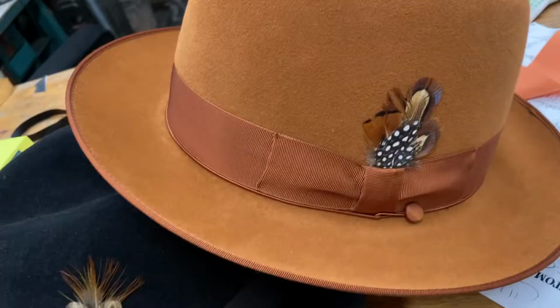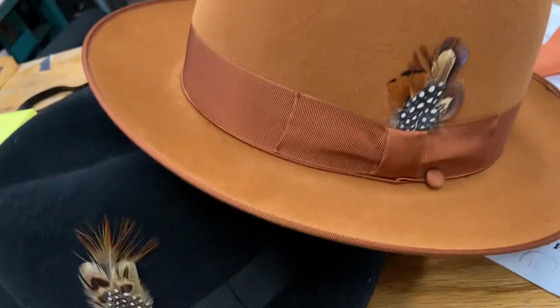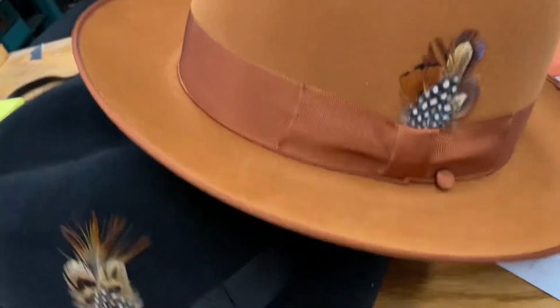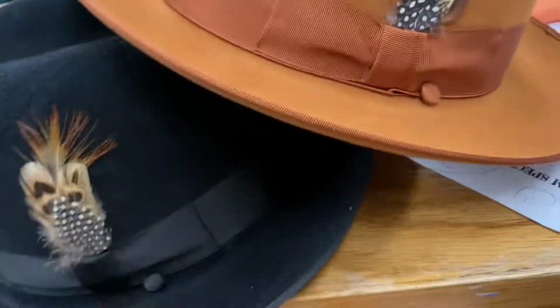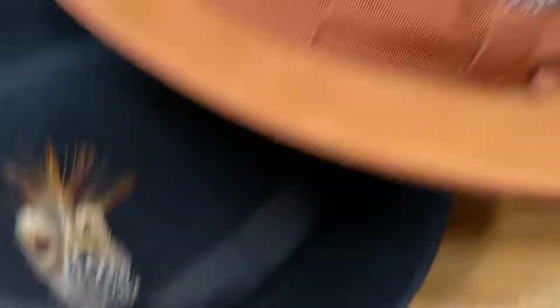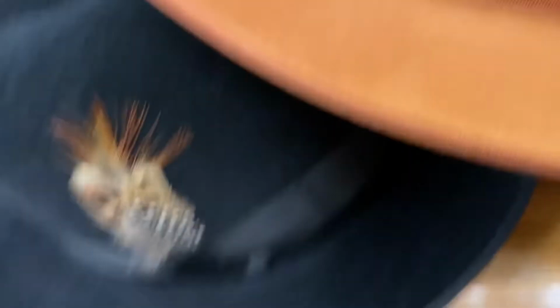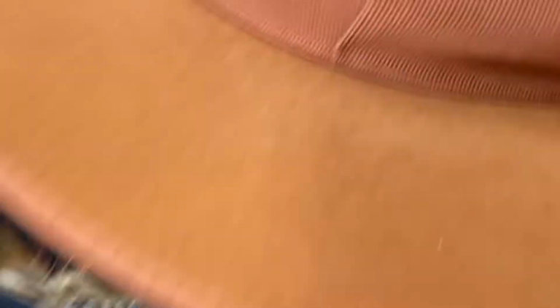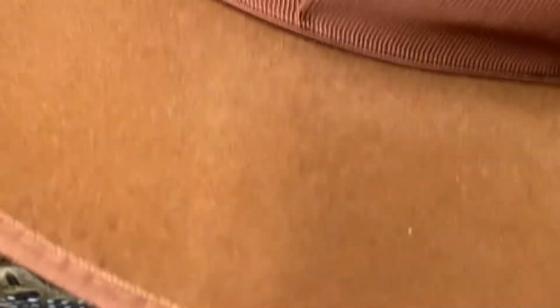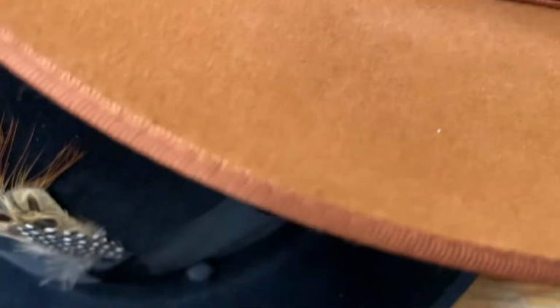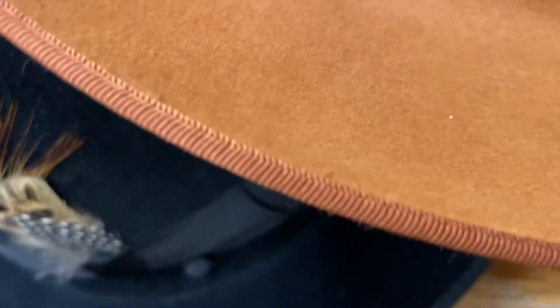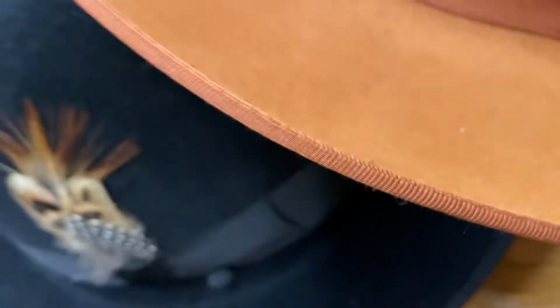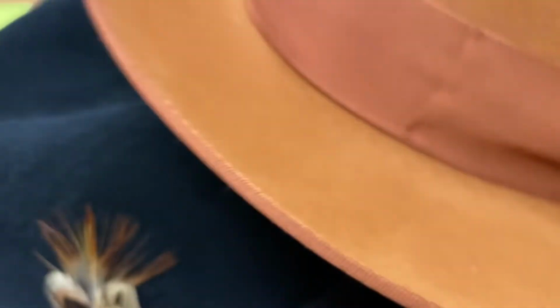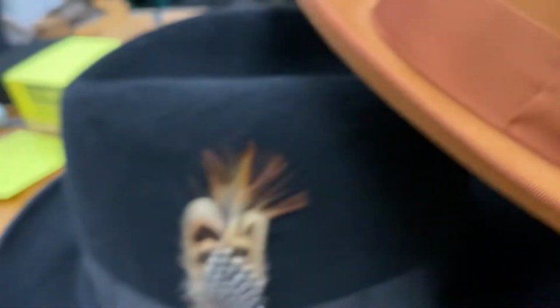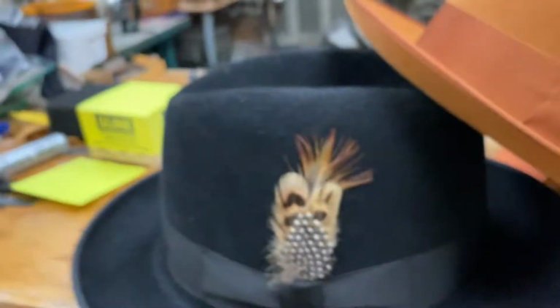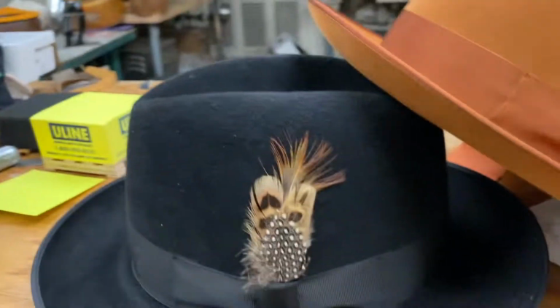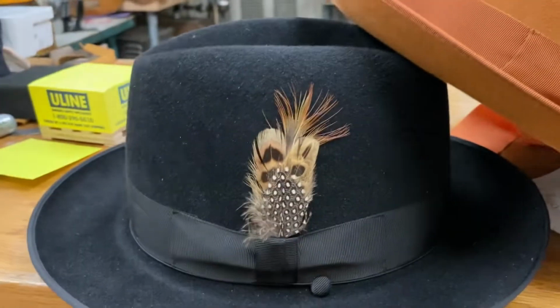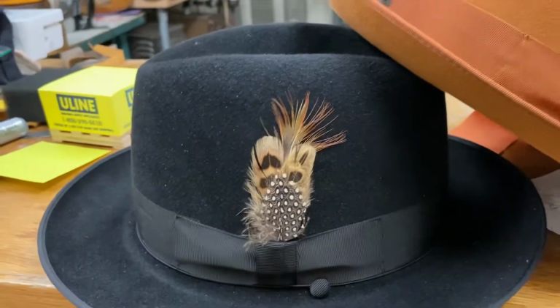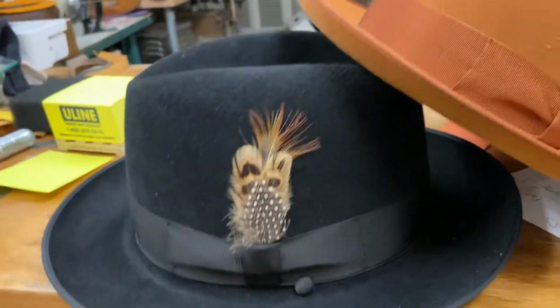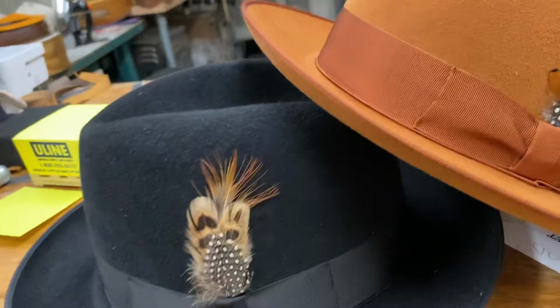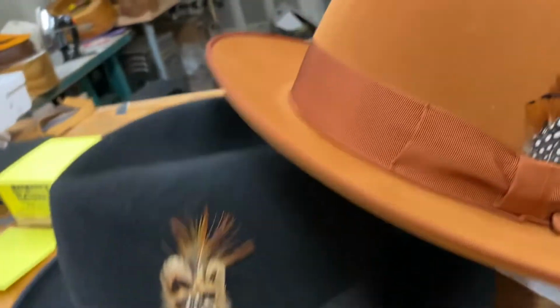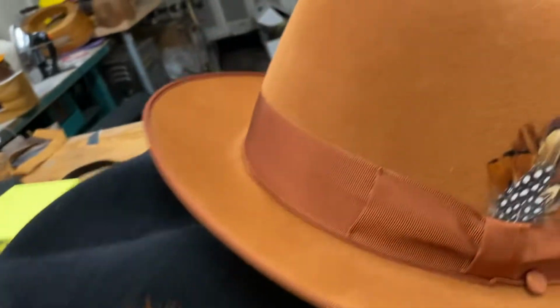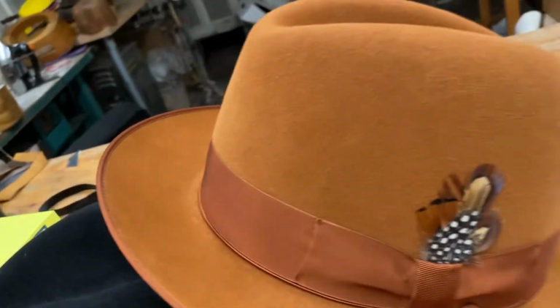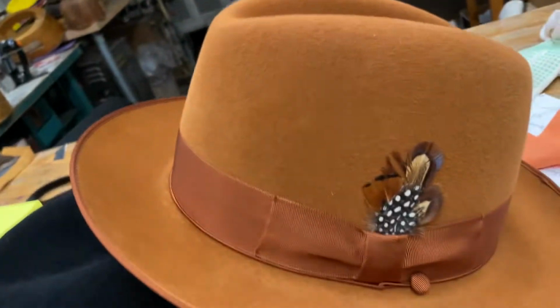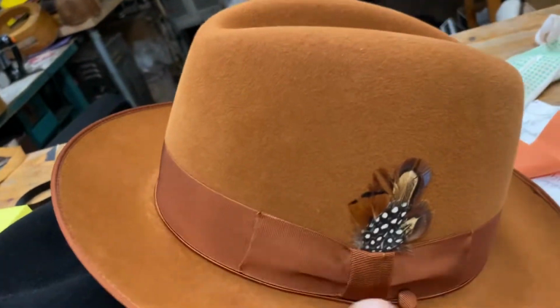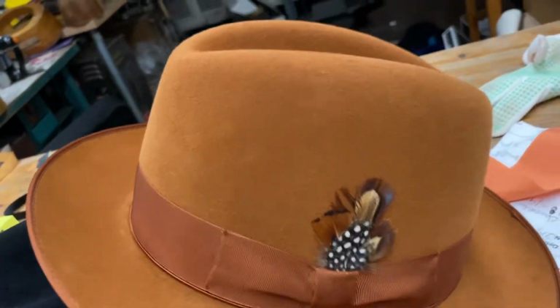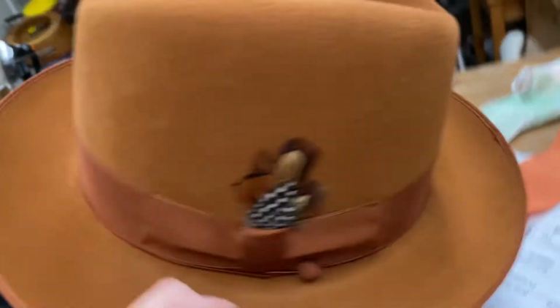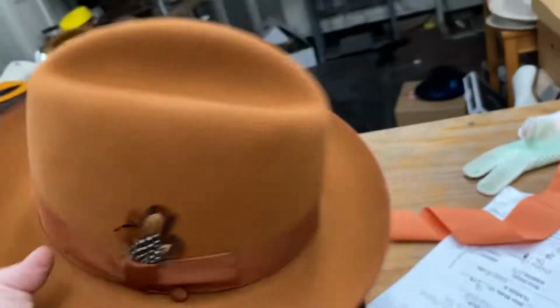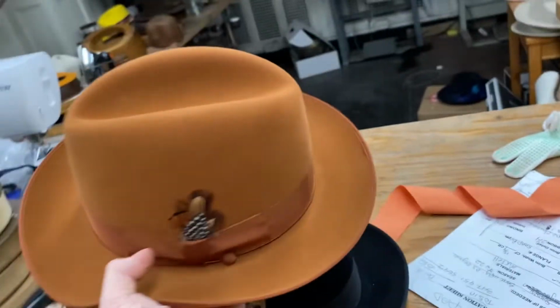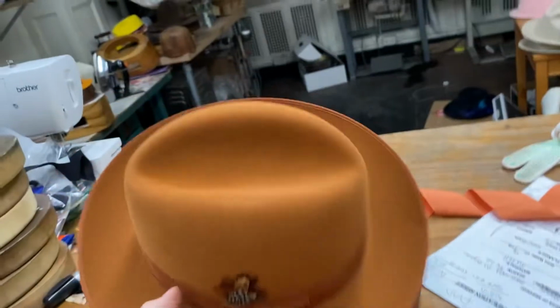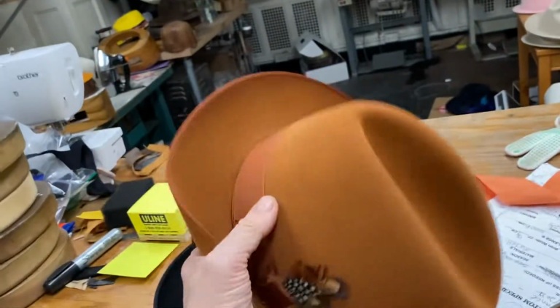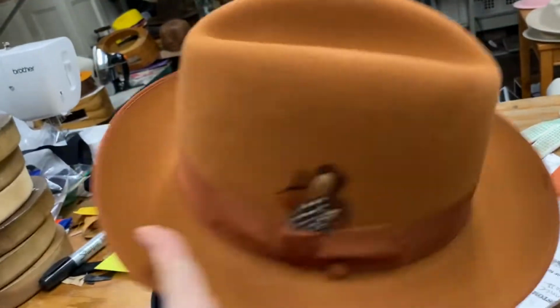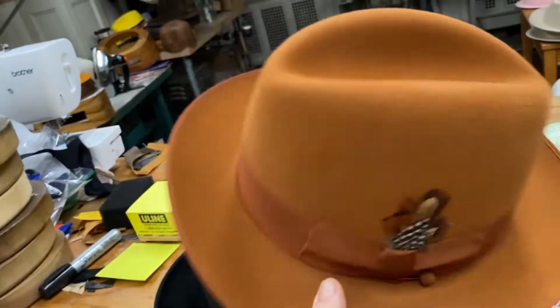Hand shaping. Bound edge. It comes in black. We've got some in brown, dark brown. And we've got this cinnamon color, which is really awesome.